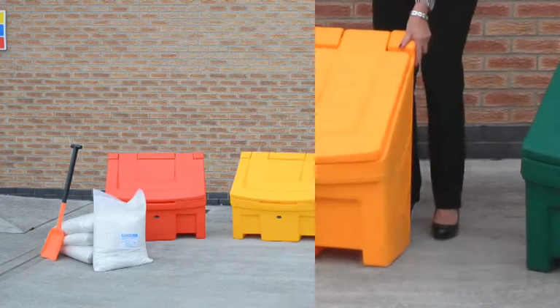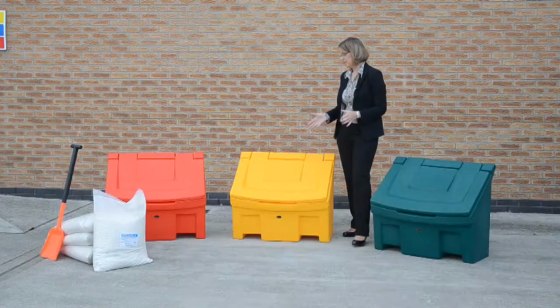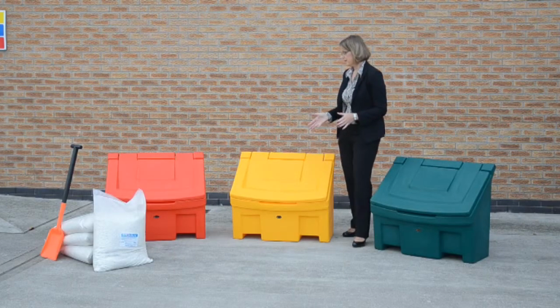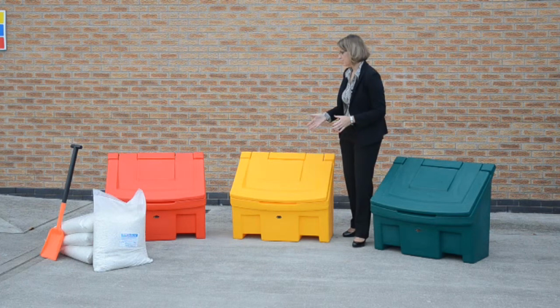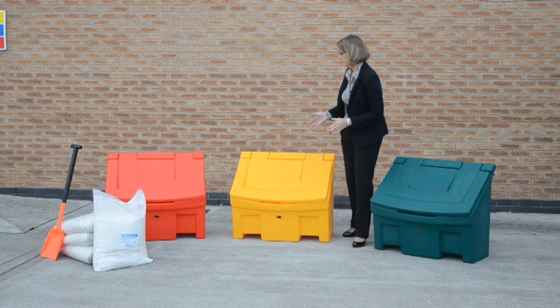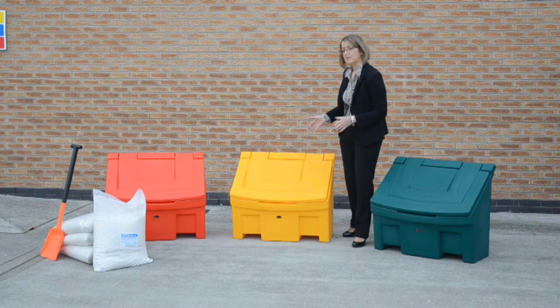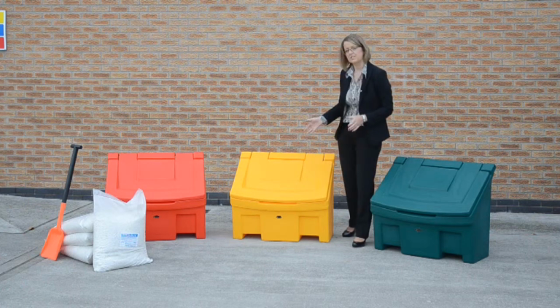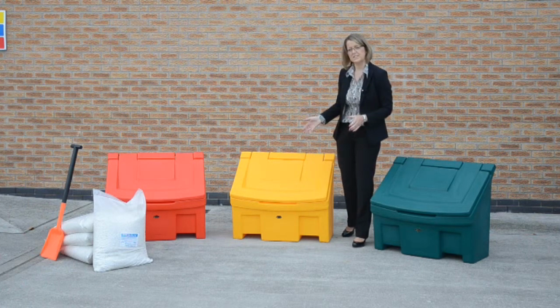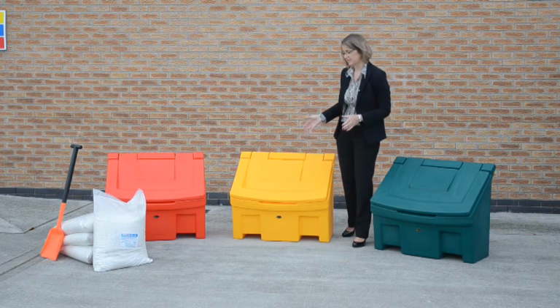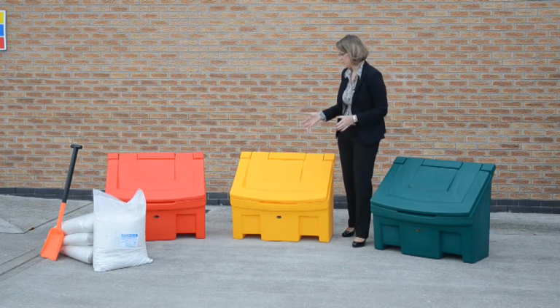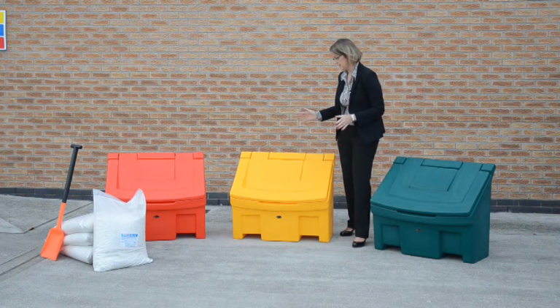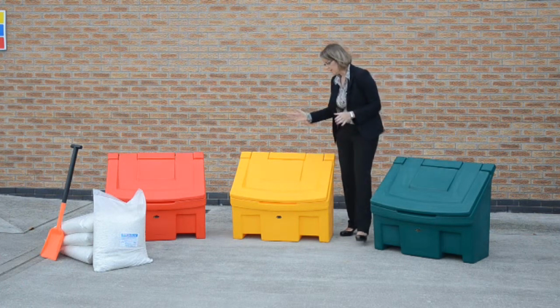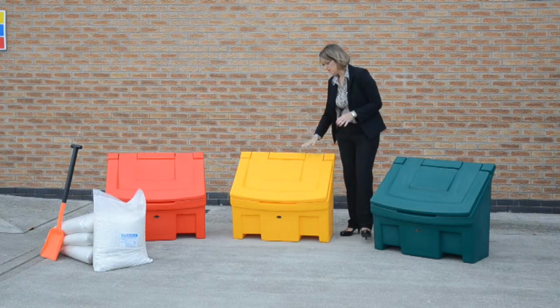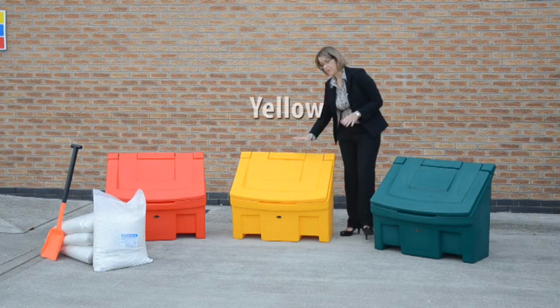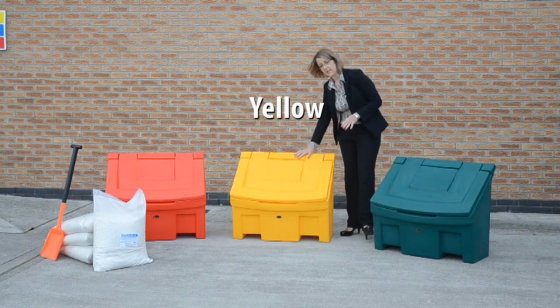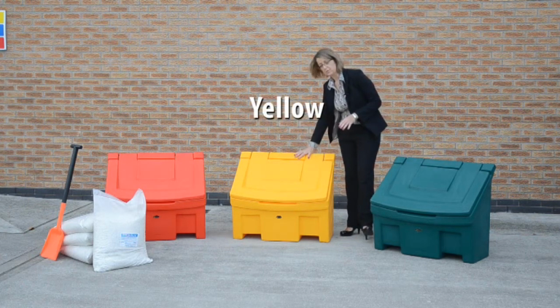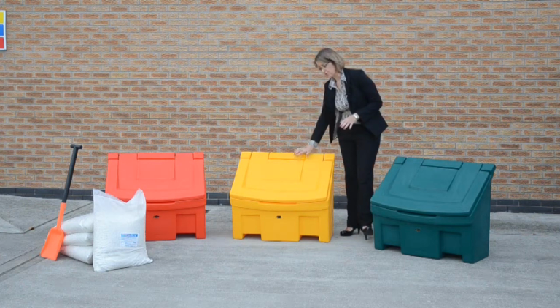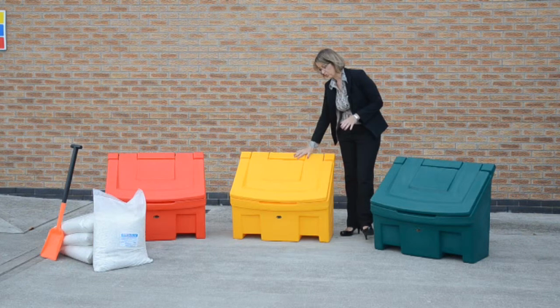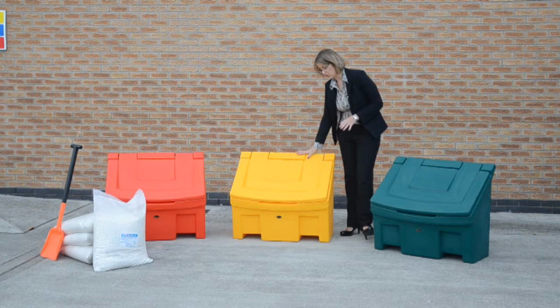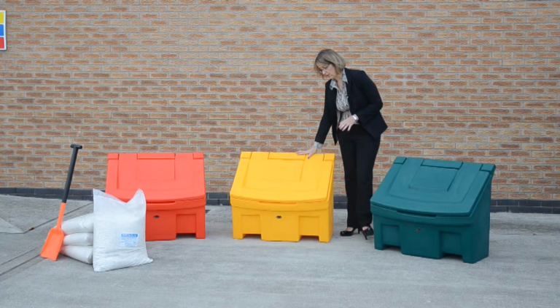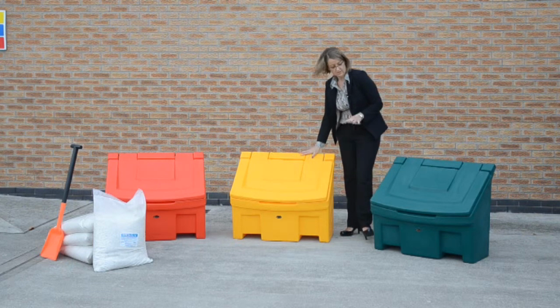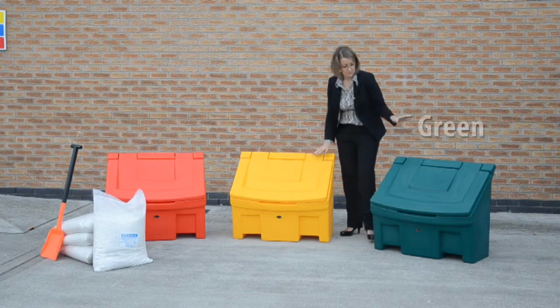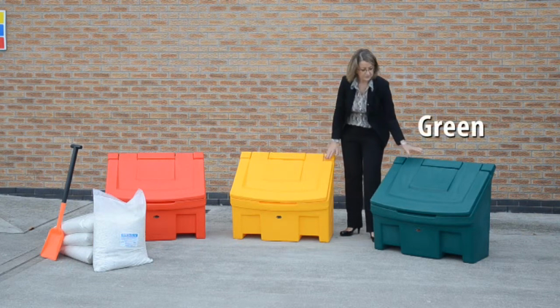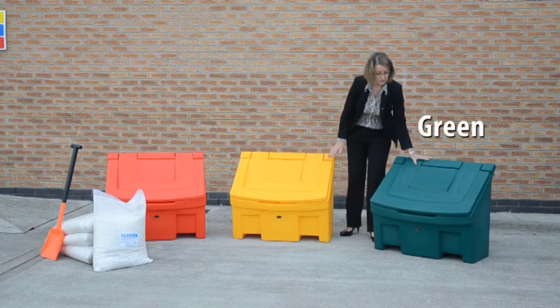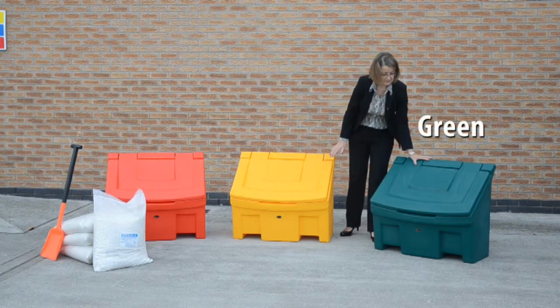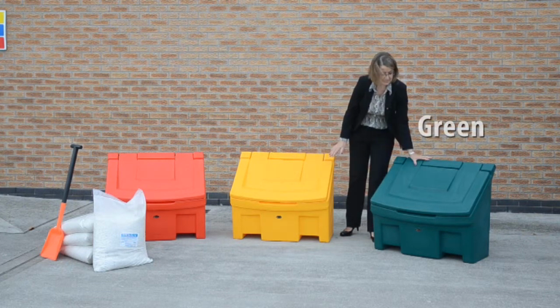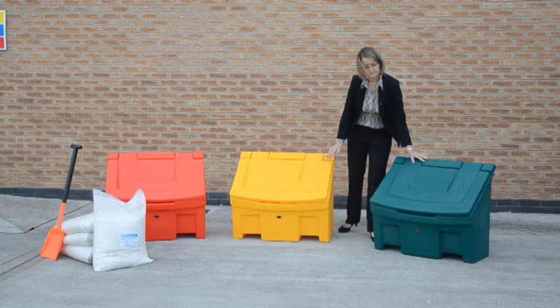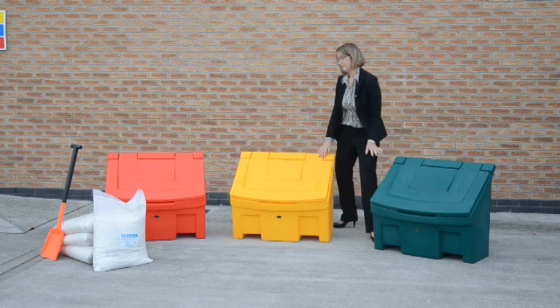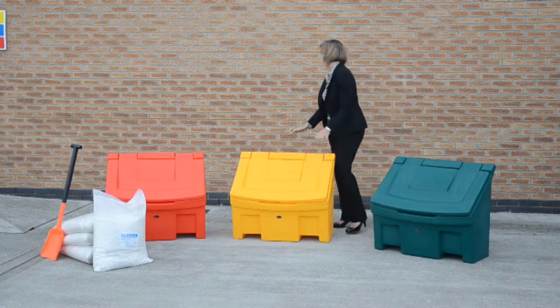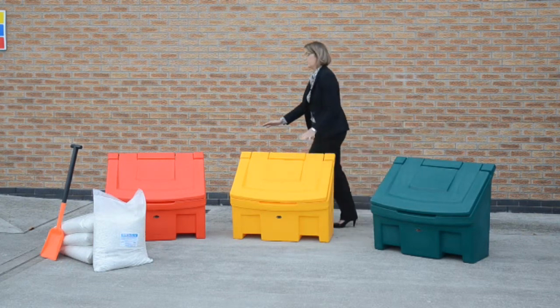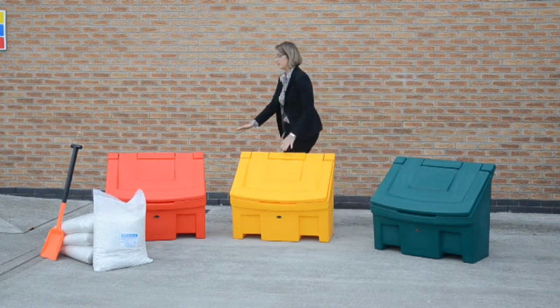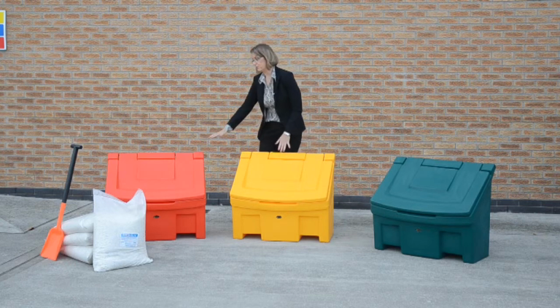The Slimline grit bin is available in three colors as standard, as you can see here. We have the yellow, which is a more traditional color, we have deep green, and over here we also have the red.